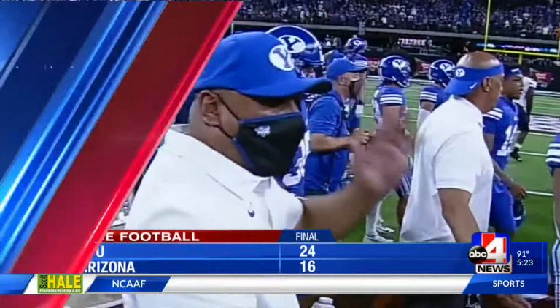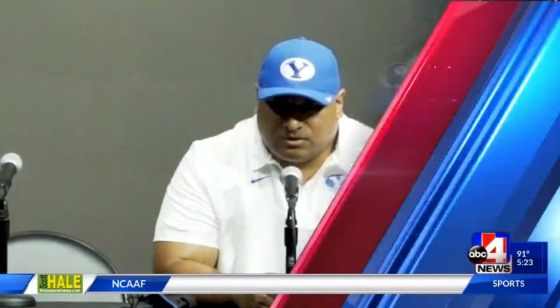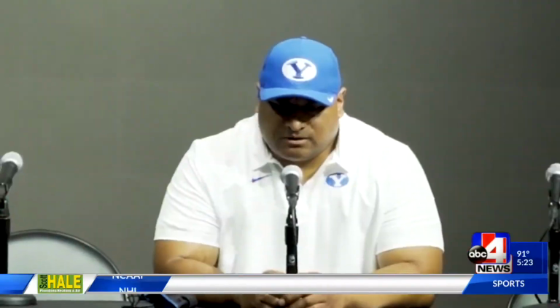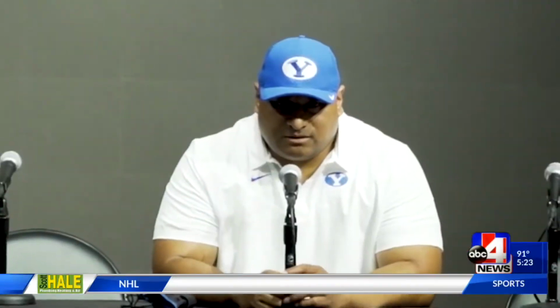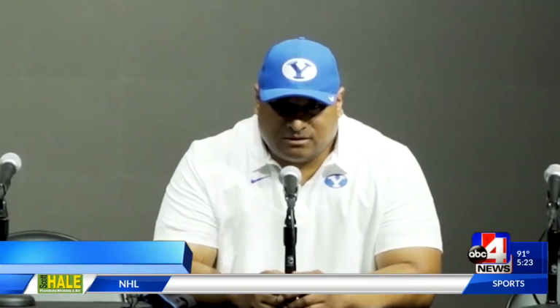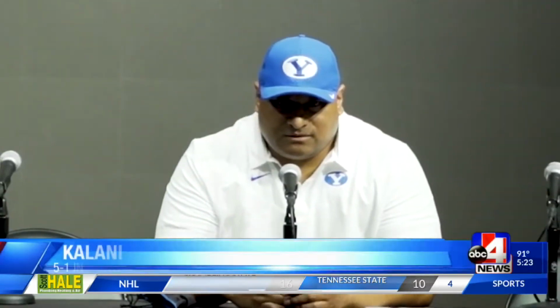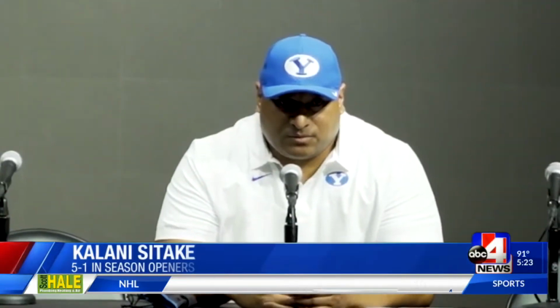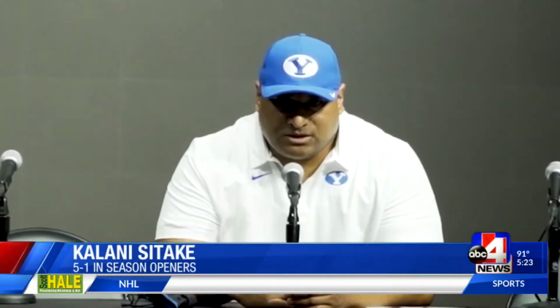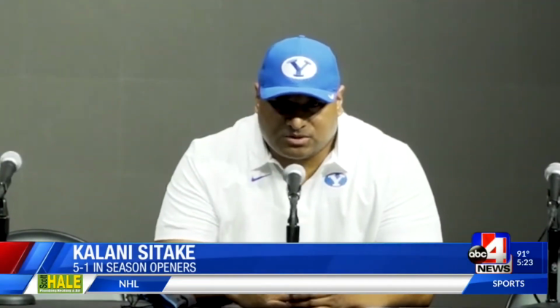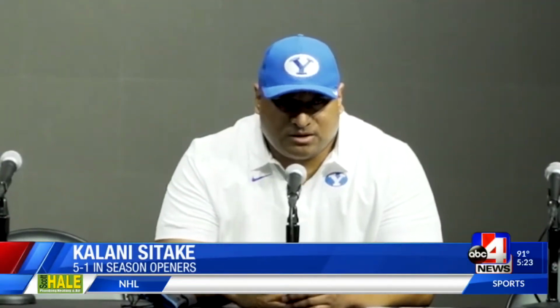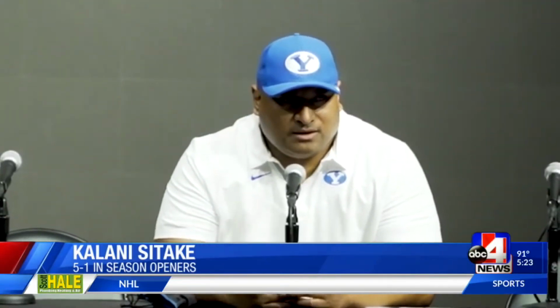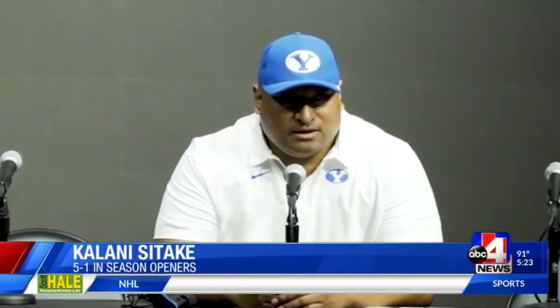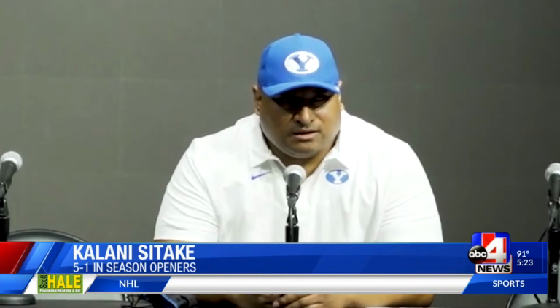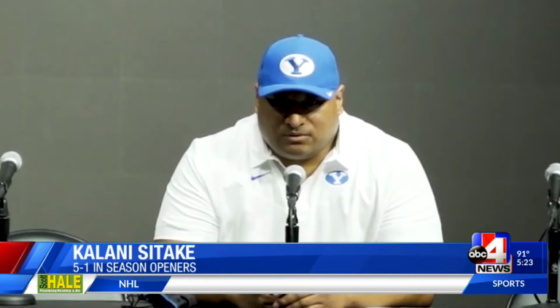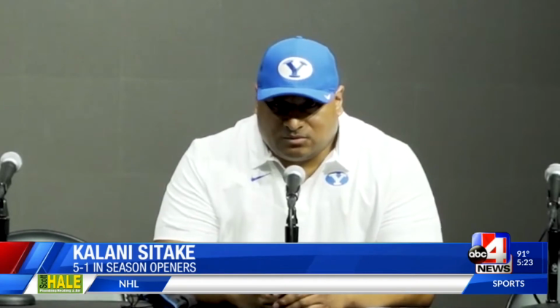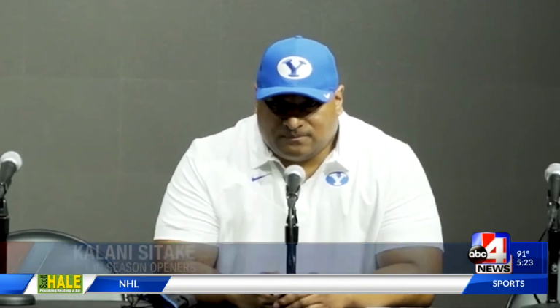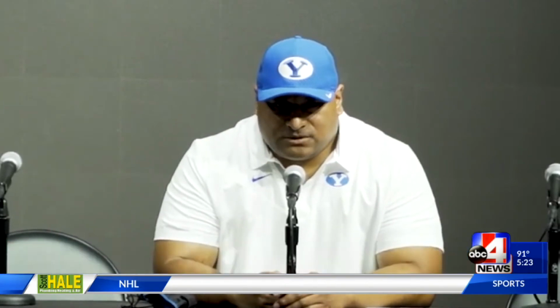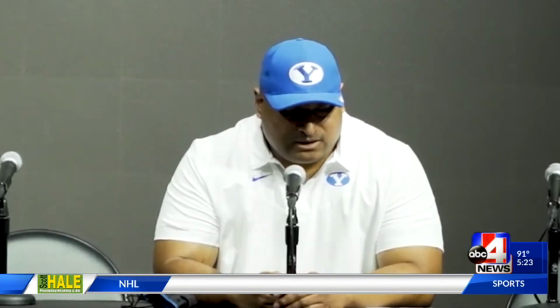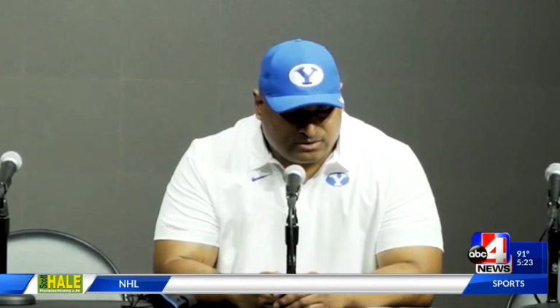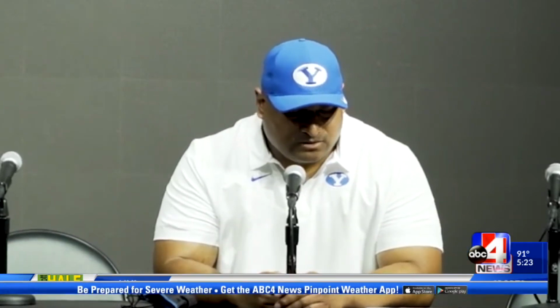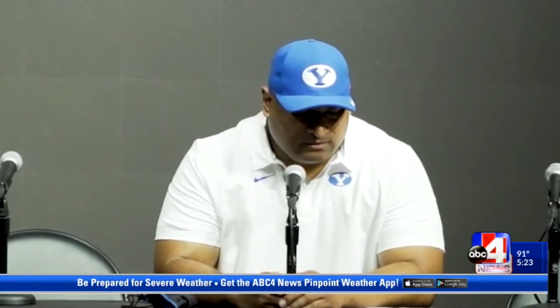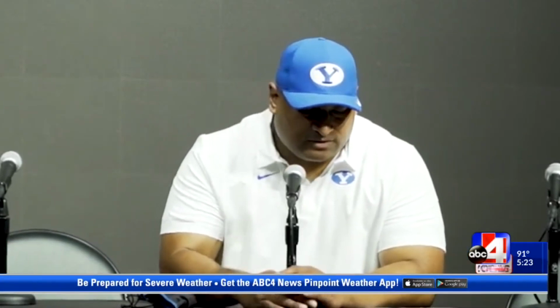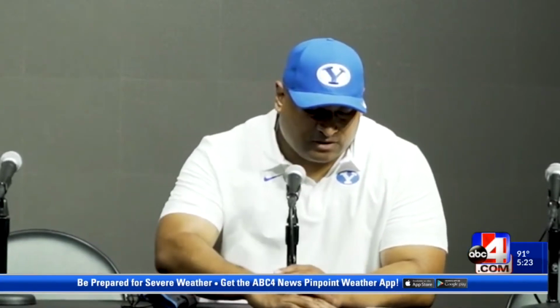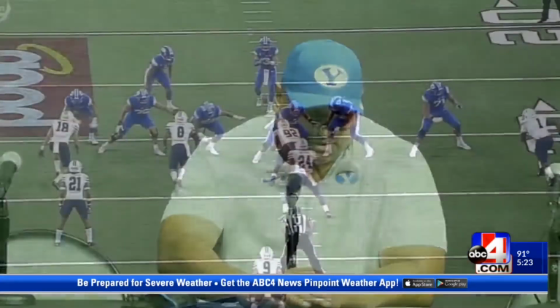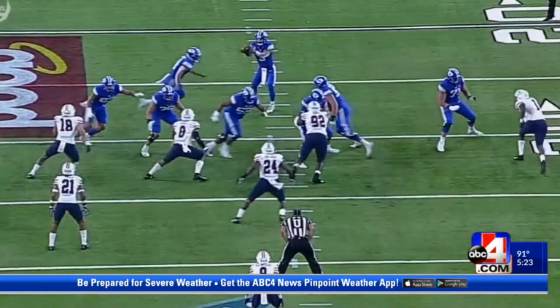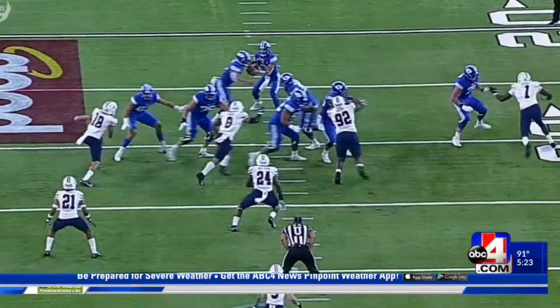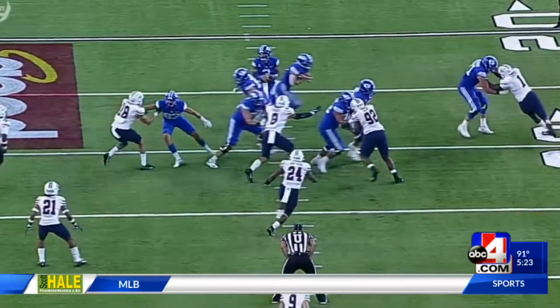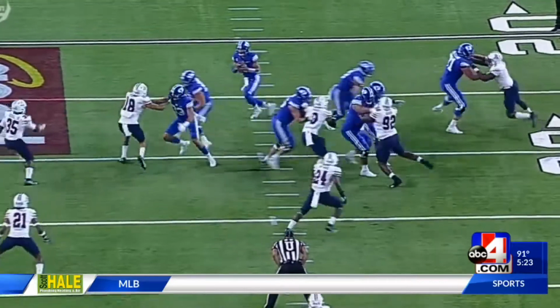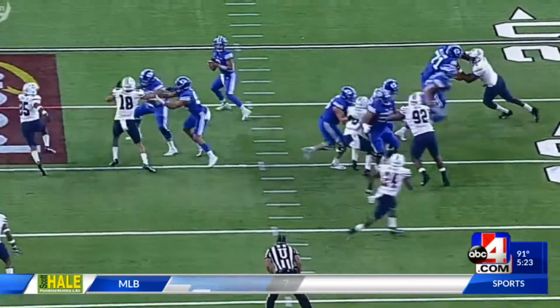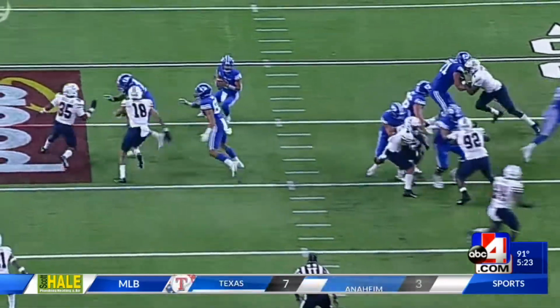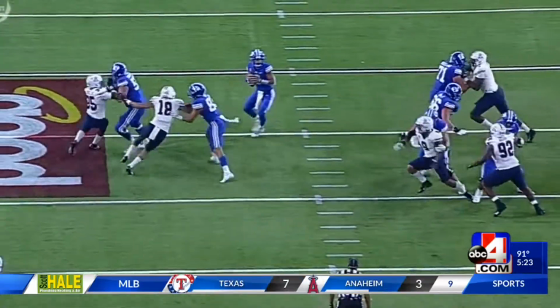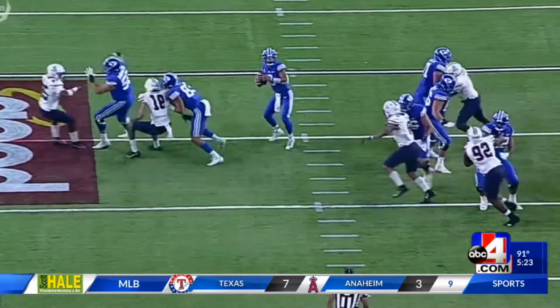I was really proud of the fight from our team to respond and find a way to get the win. So that was a major thing. Obviously there's a lot of places to improve on, but I'm just glad we got the win.